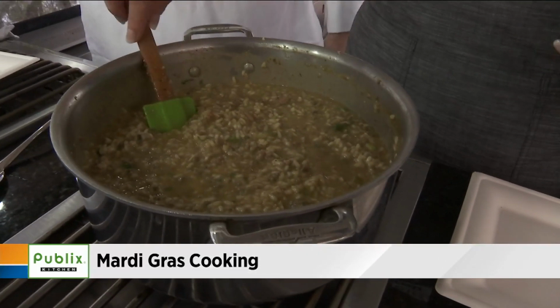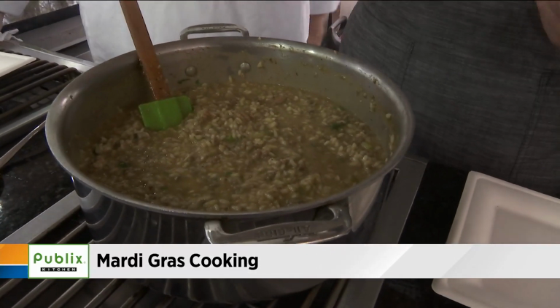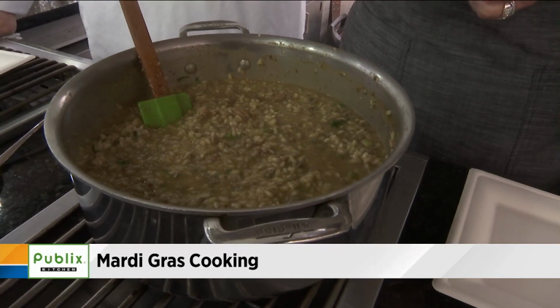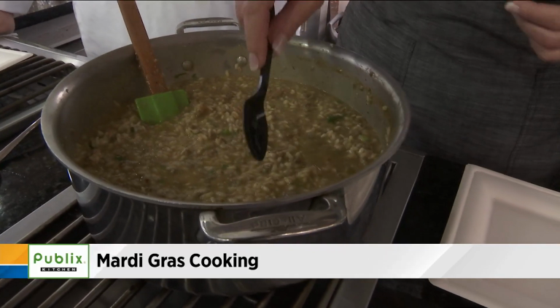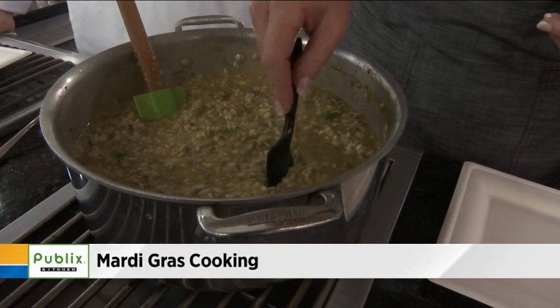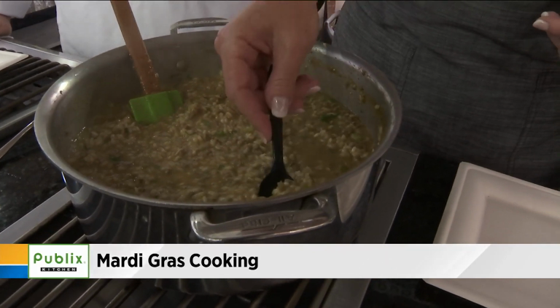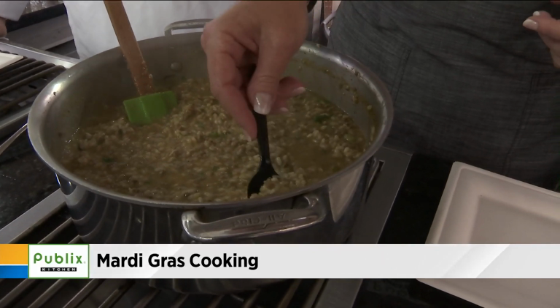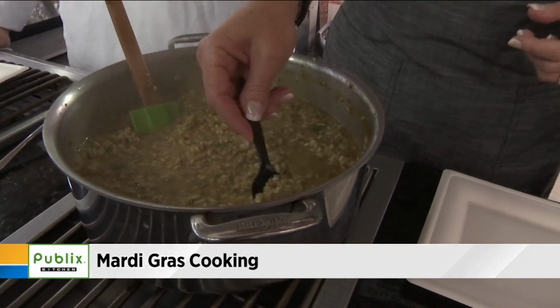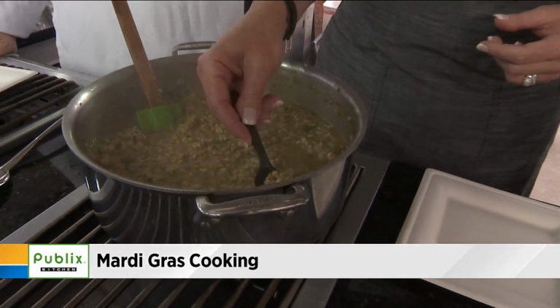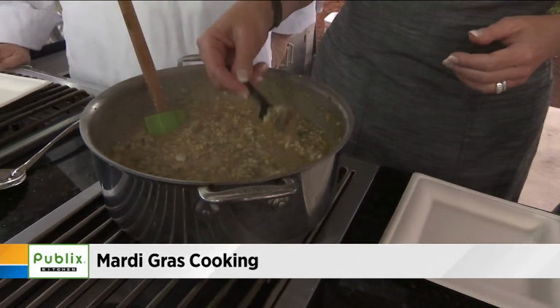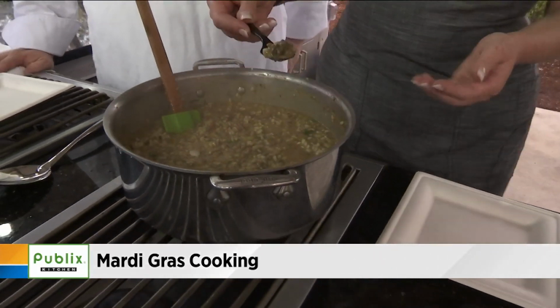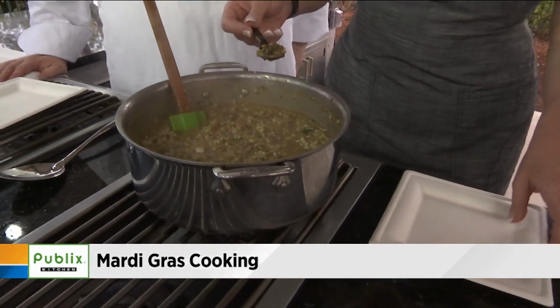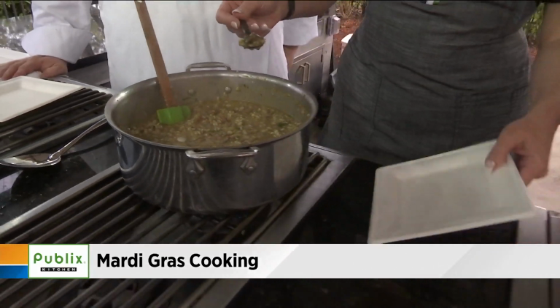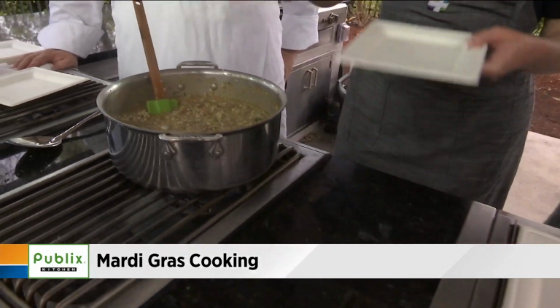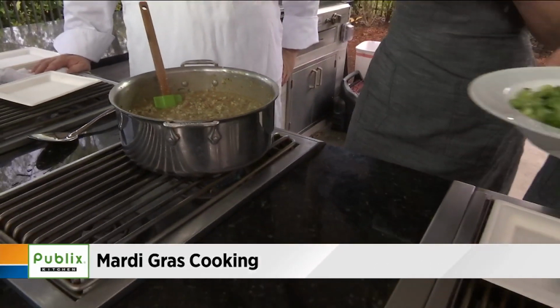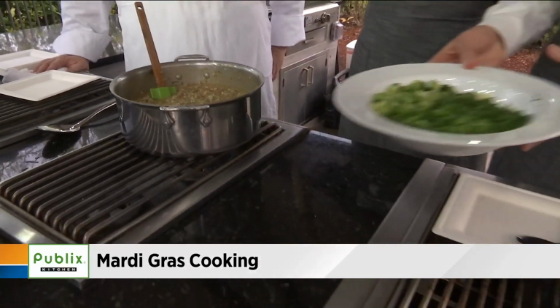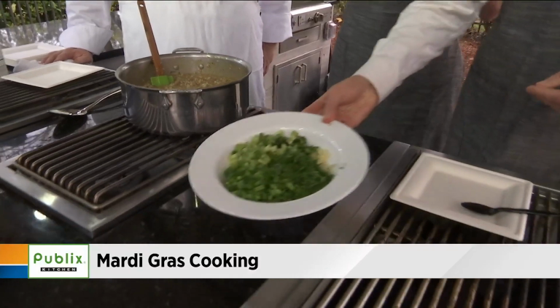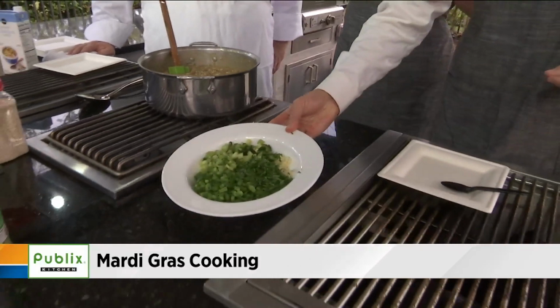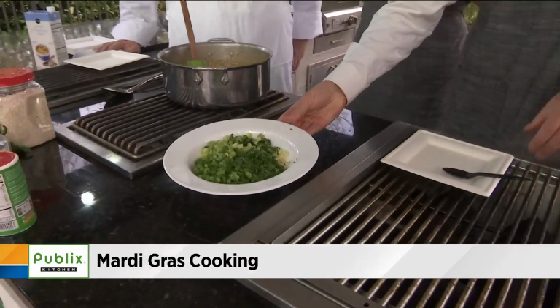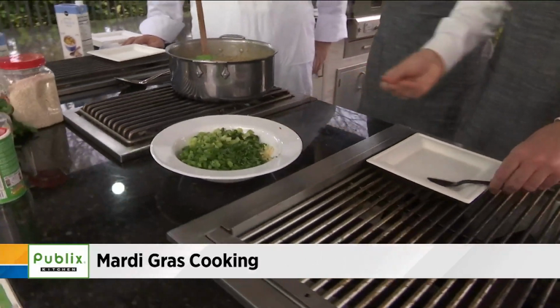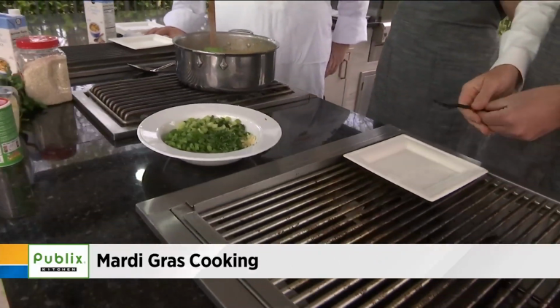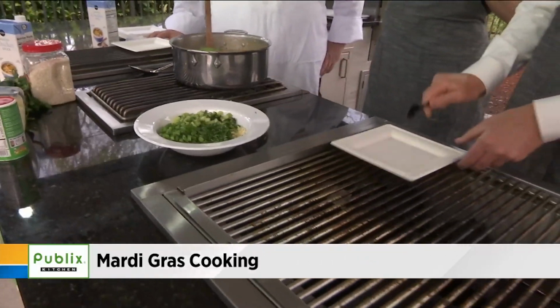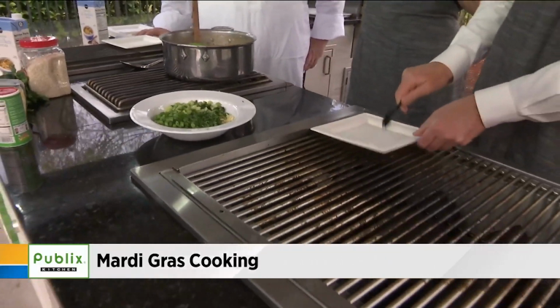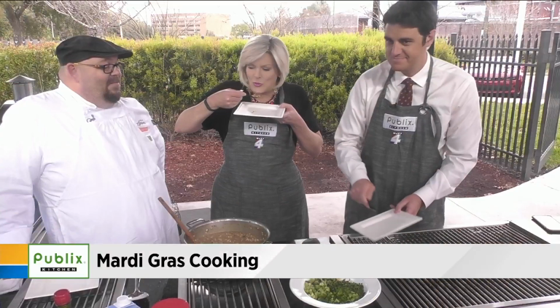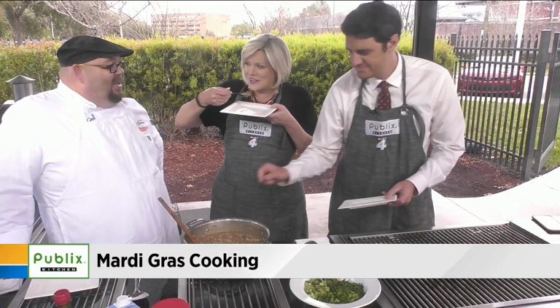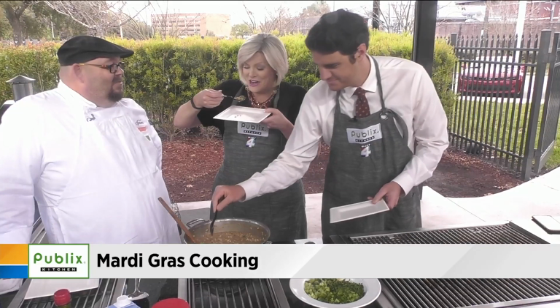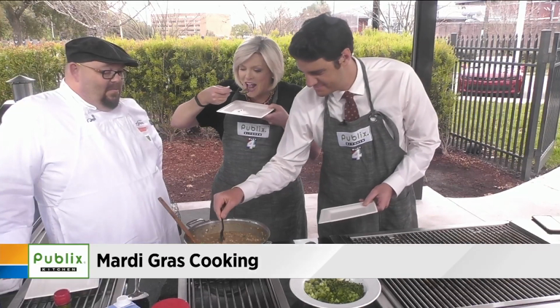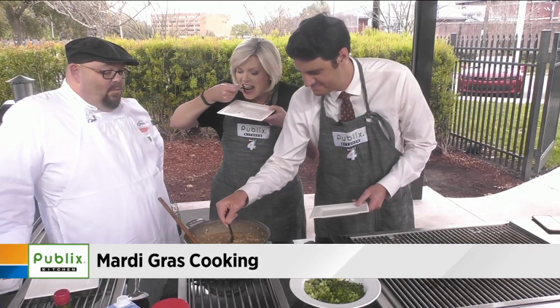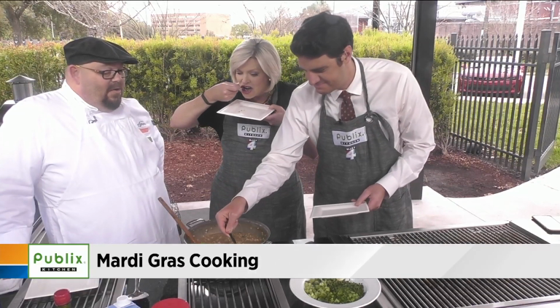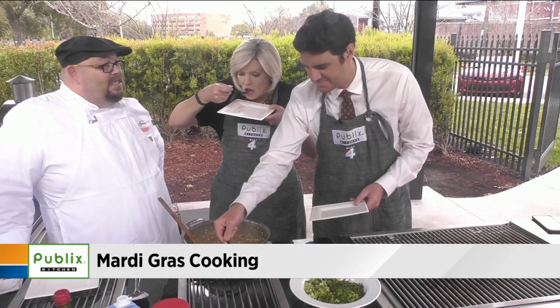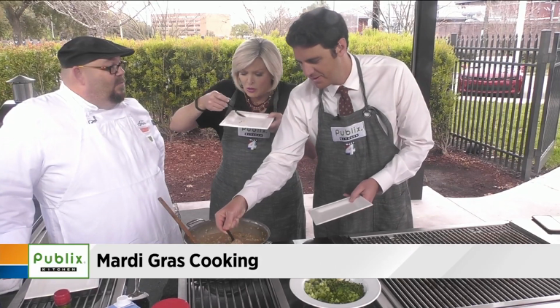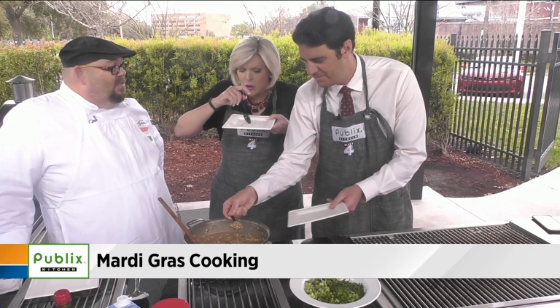Jump in there — jump in the pool! It looks super hot, but it's on fire. You're going to be like, Chef Tony, I need to come to that class. We've got some great wines paired with it as well.